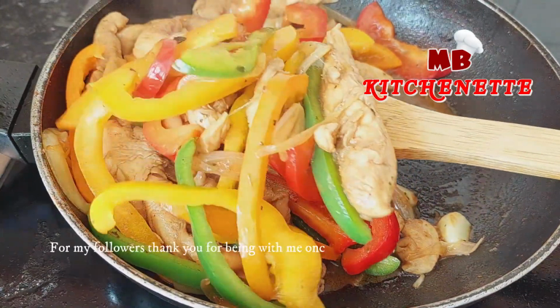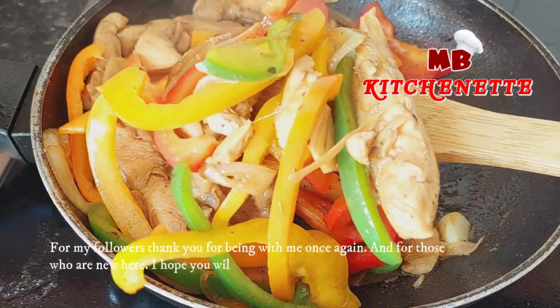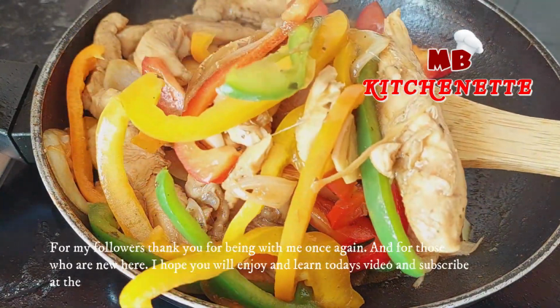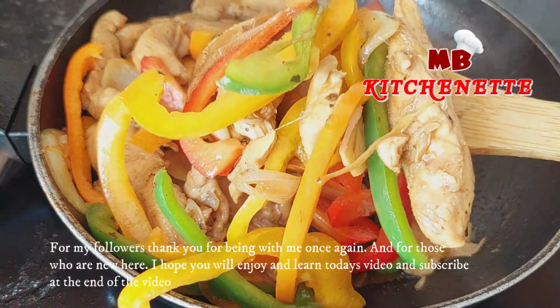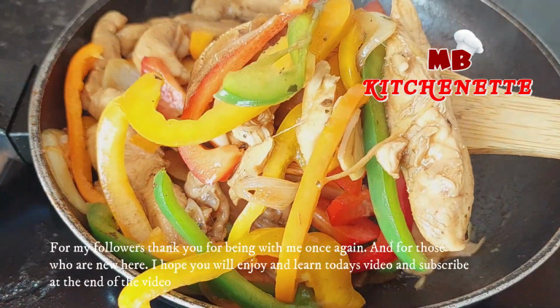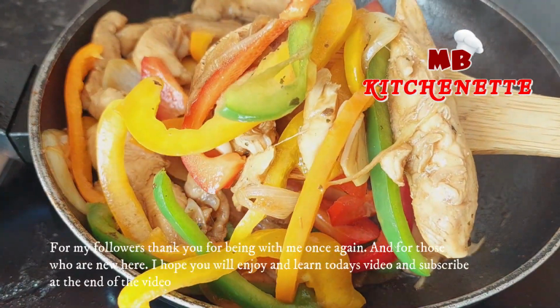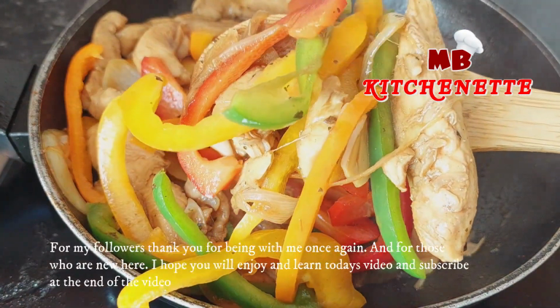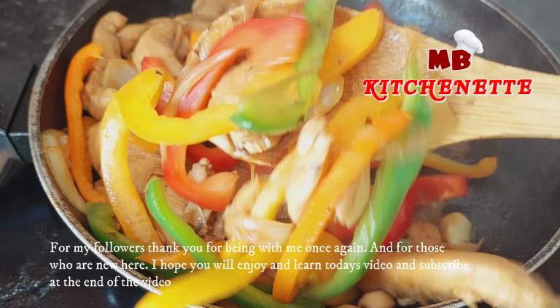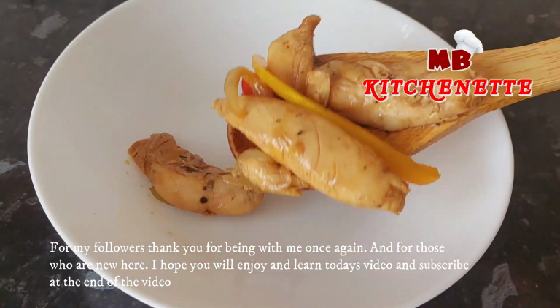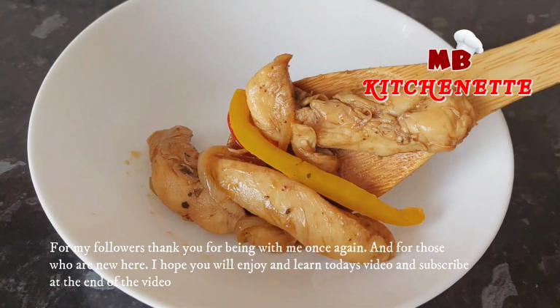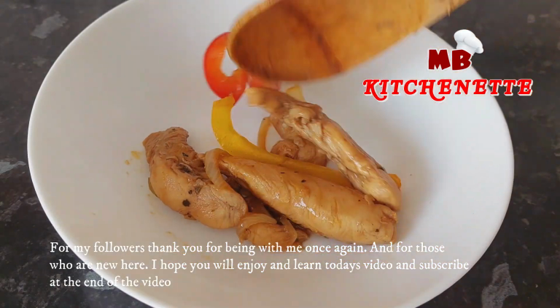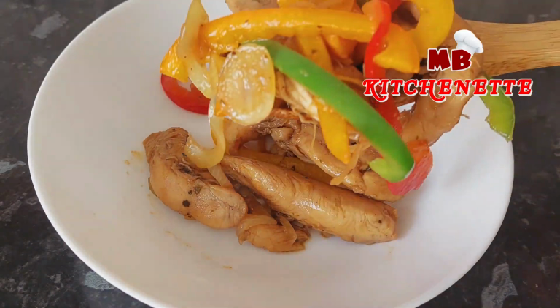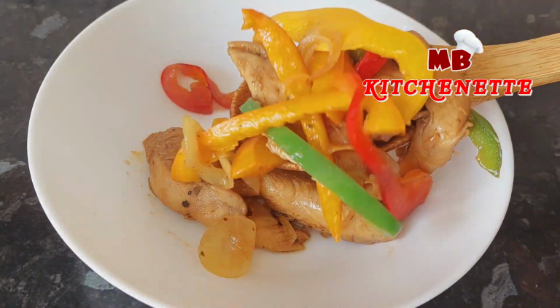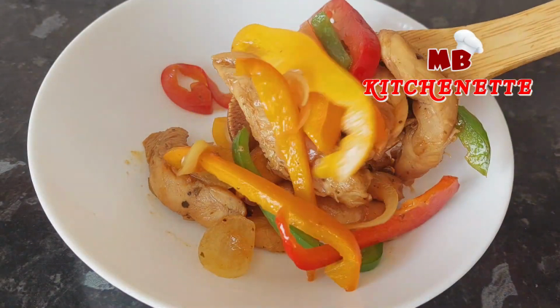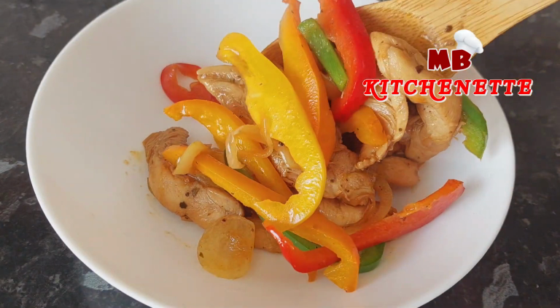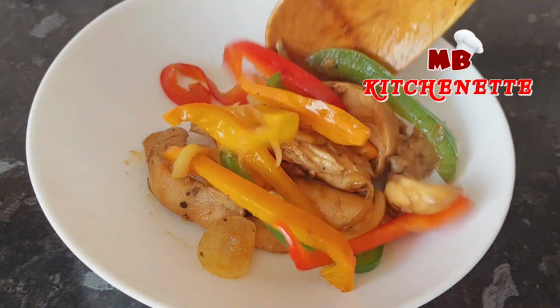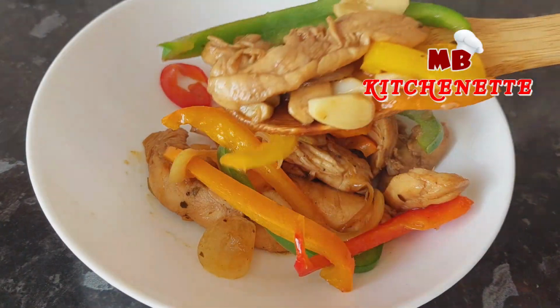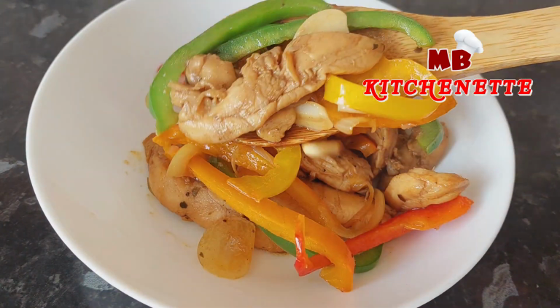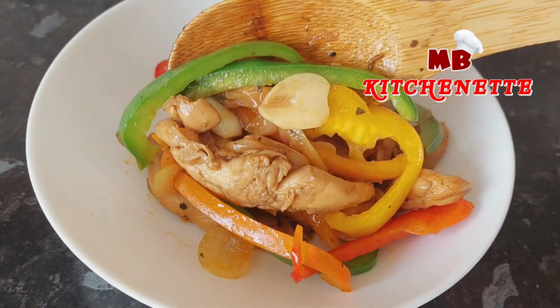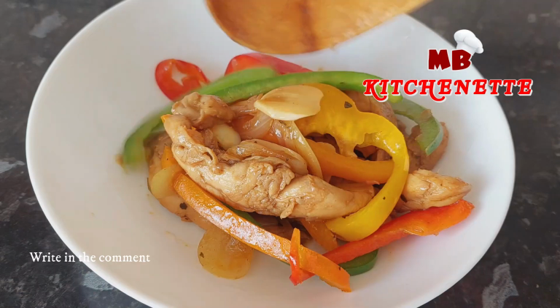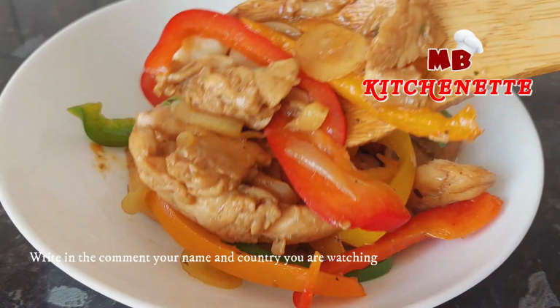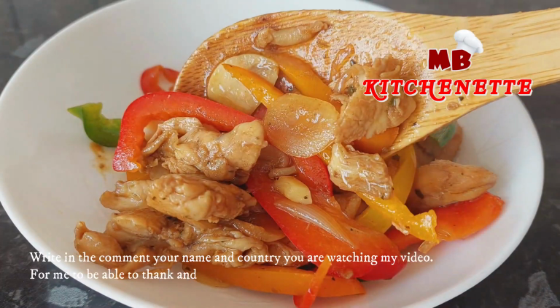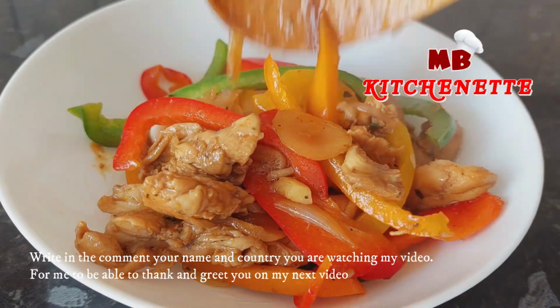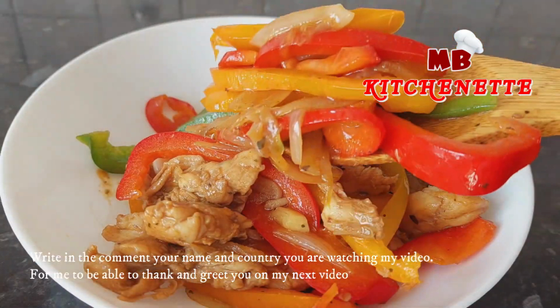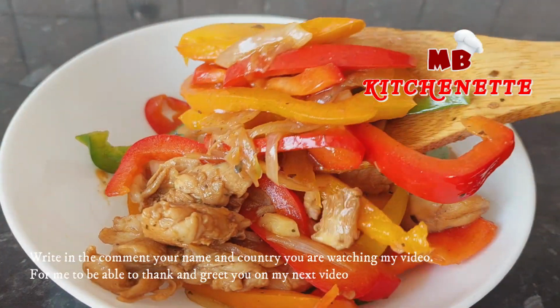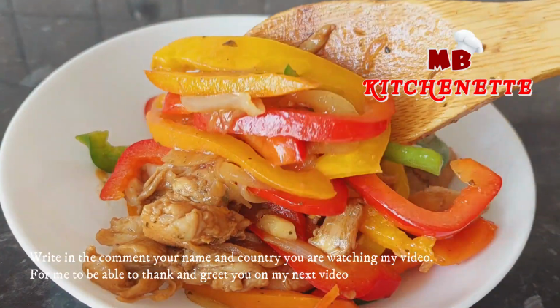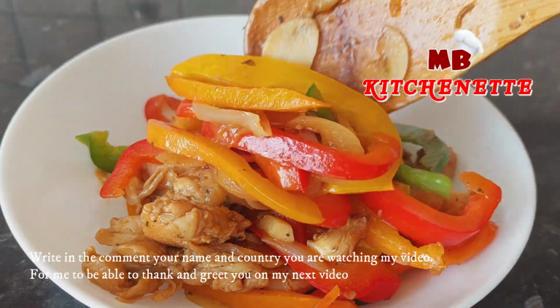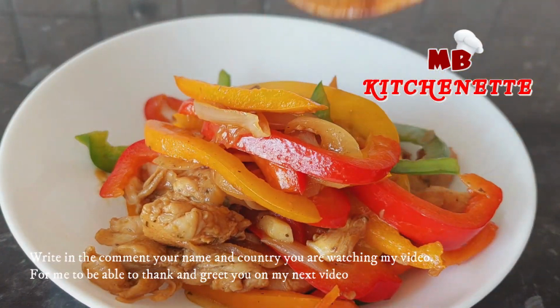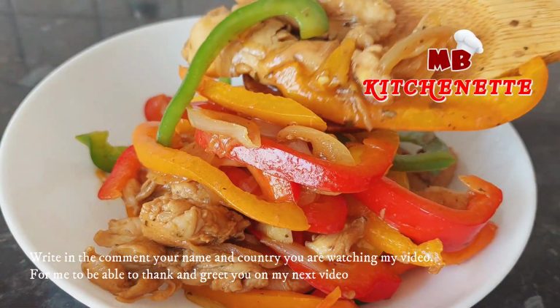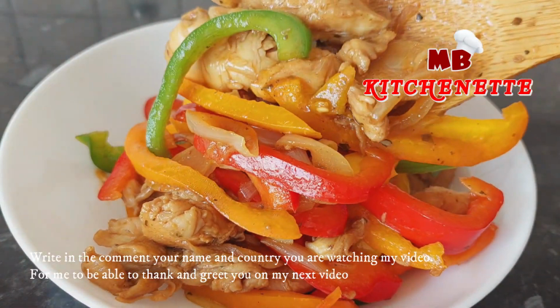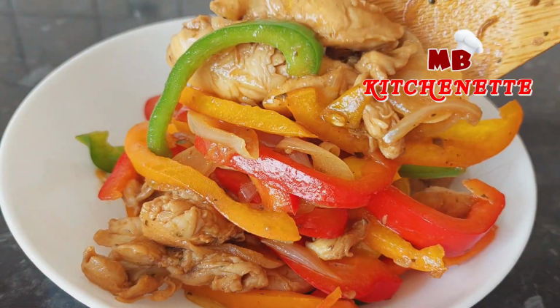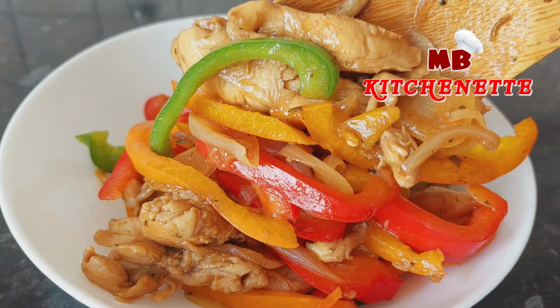For my followers, thank you for being with me once again. And for those who are new here, I hope you will enjoy and learn today's video and subscribe at the end. Write in the comment your name and country you are watching from, for me to be able to thank and greet you on my next video.